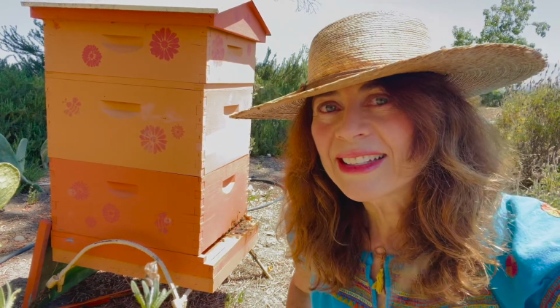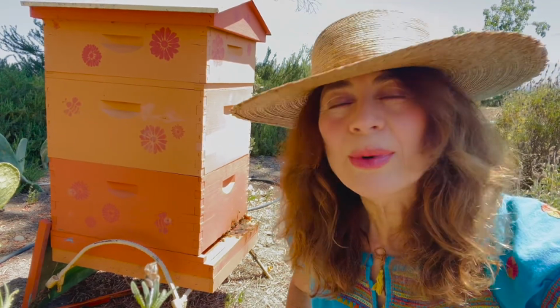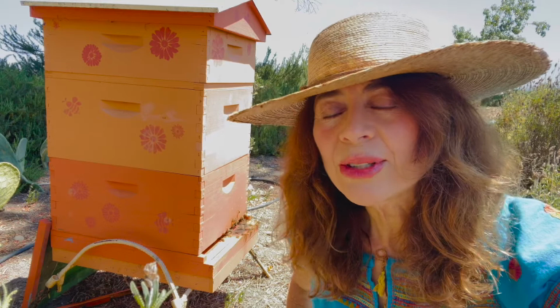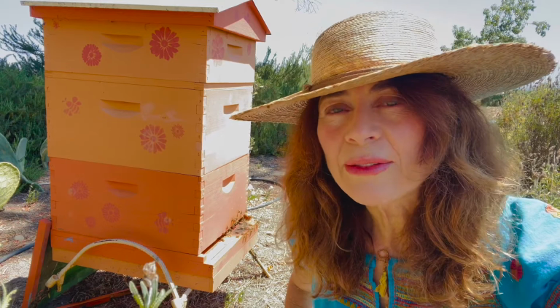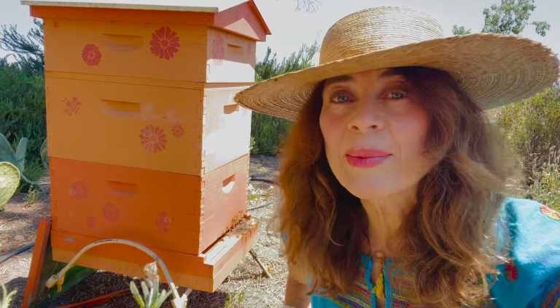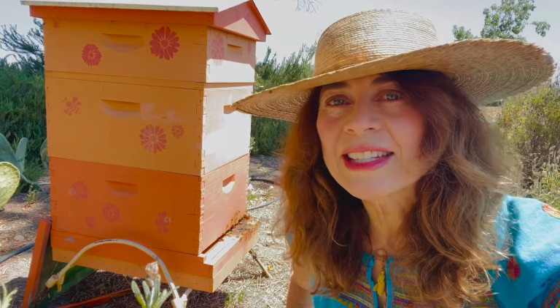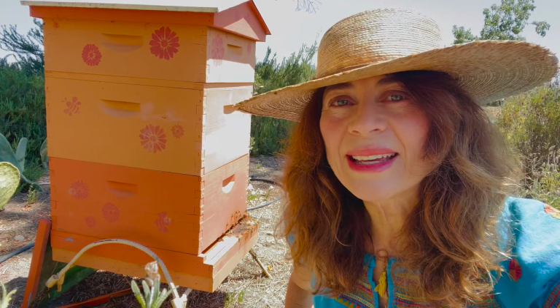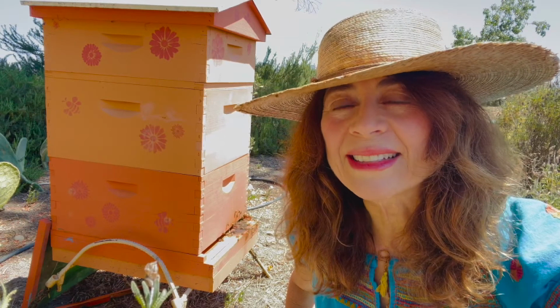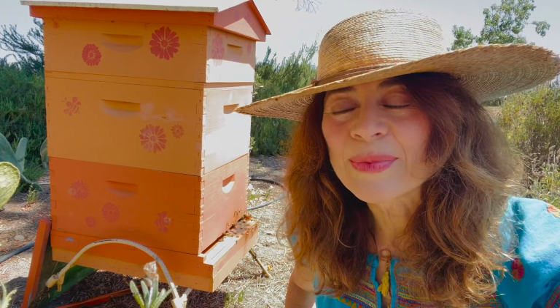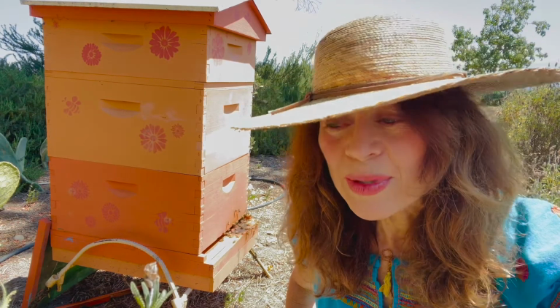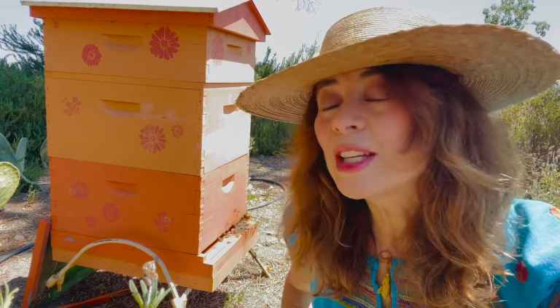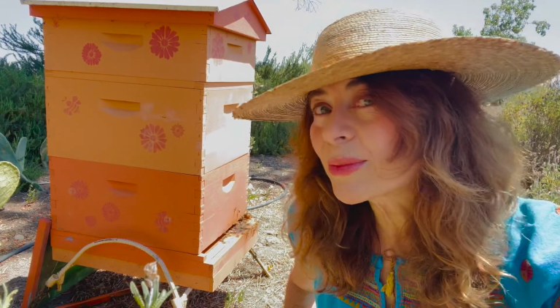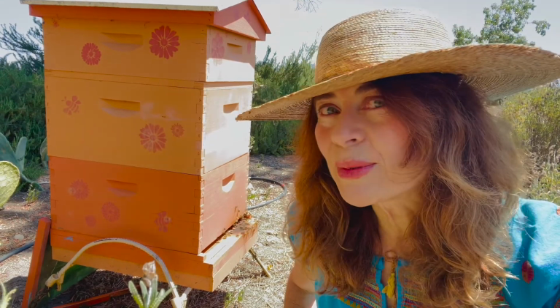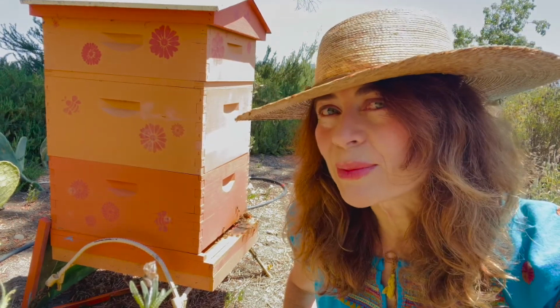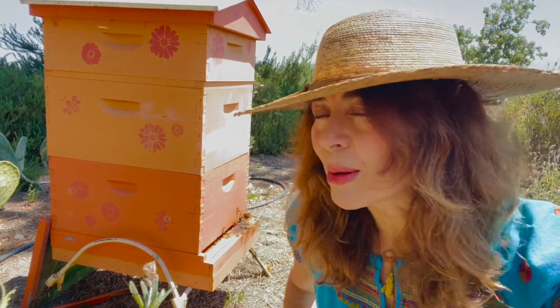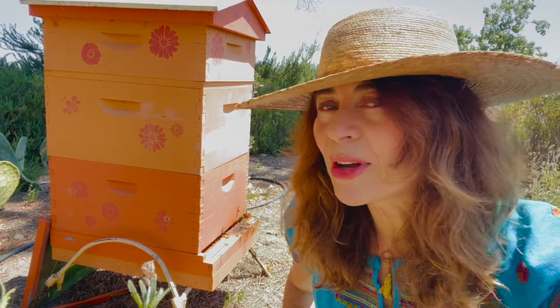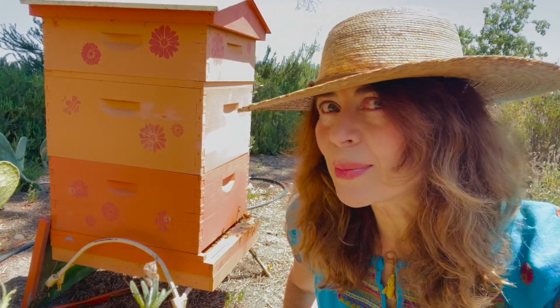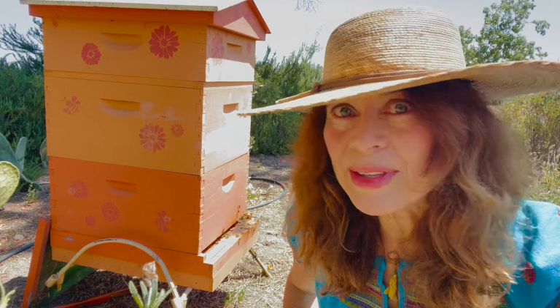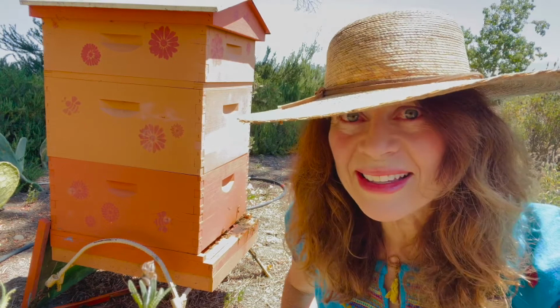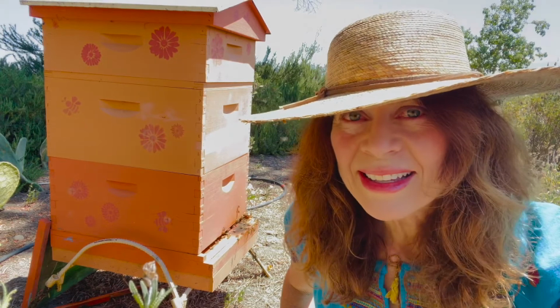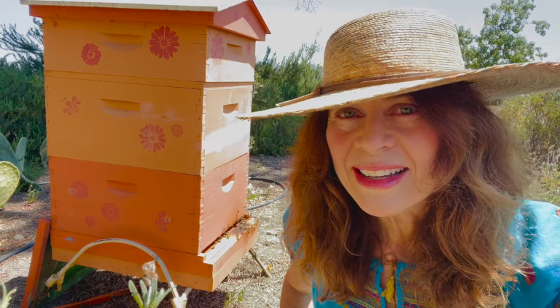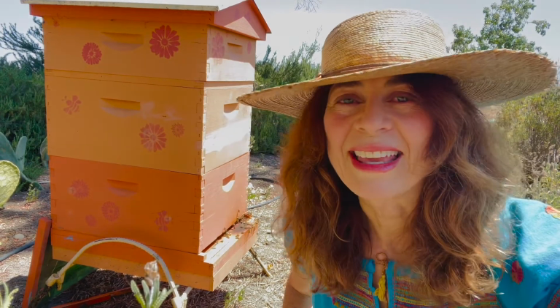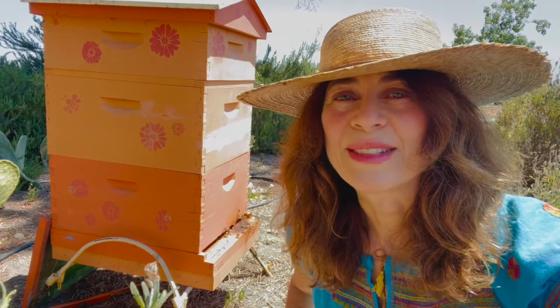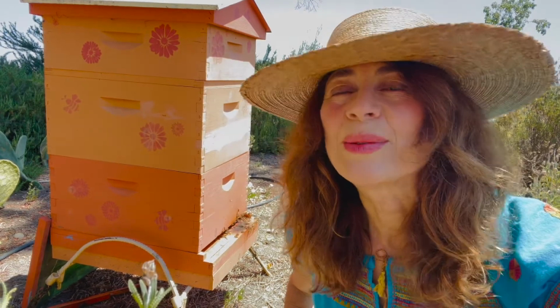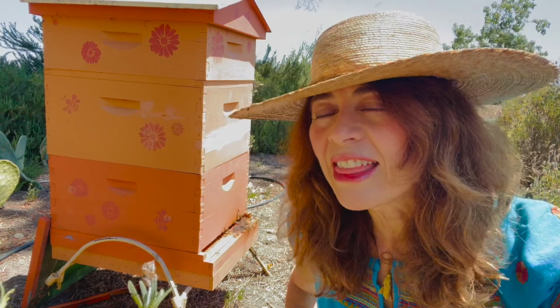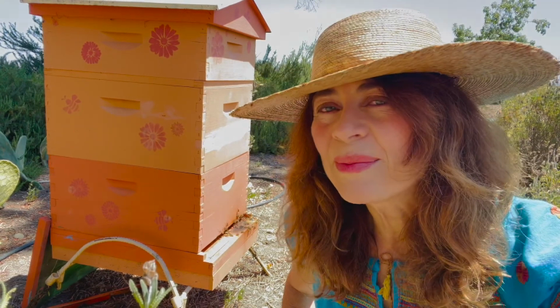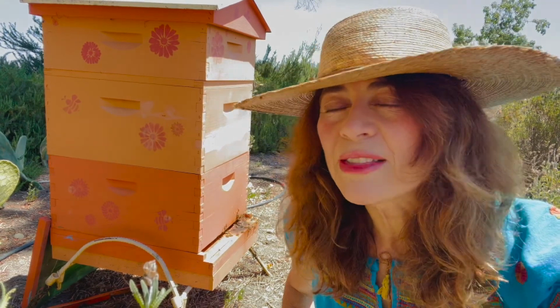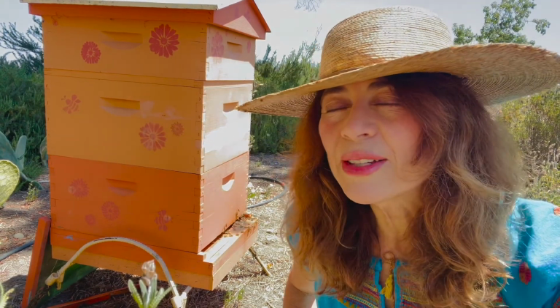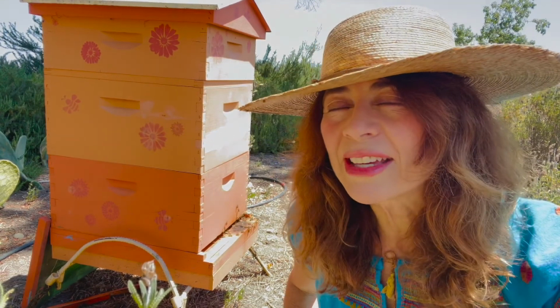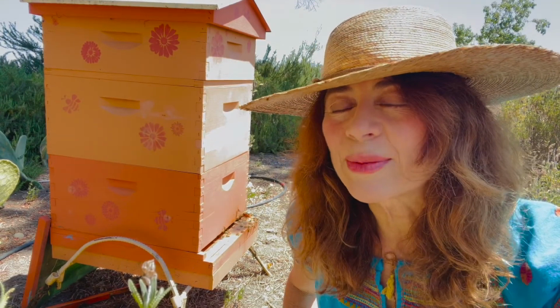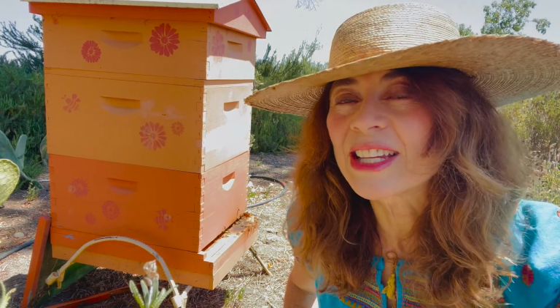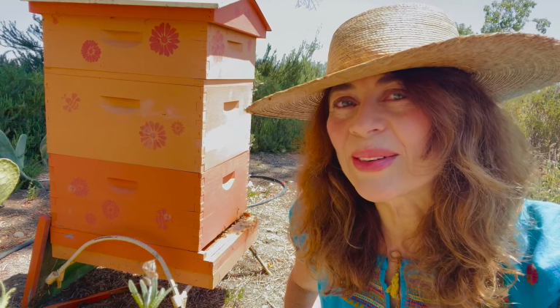And wherever you are, have a fabulous day. And when you eat a piece of fruit, remember it was probably pollinated by a bee. So we need them, we love them, and we've got to take good care of them.